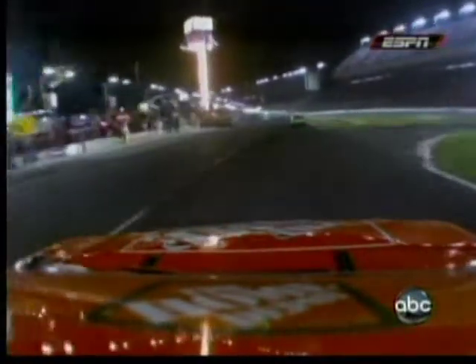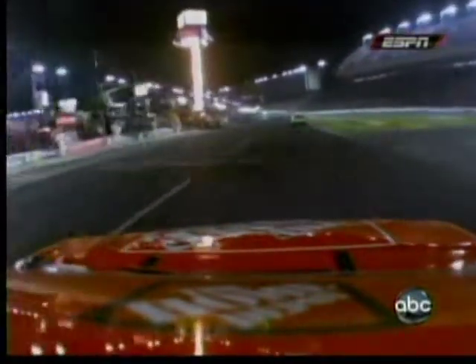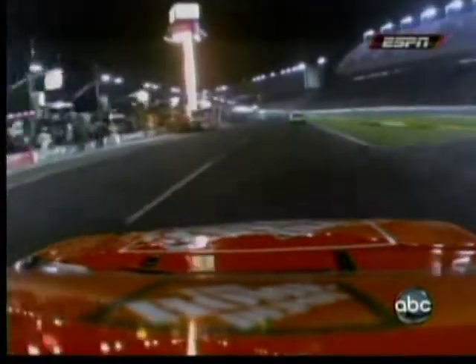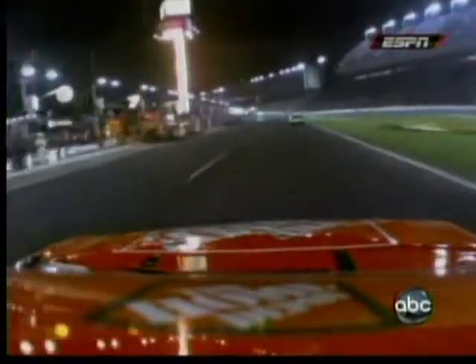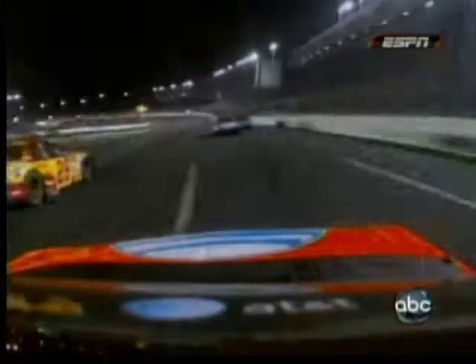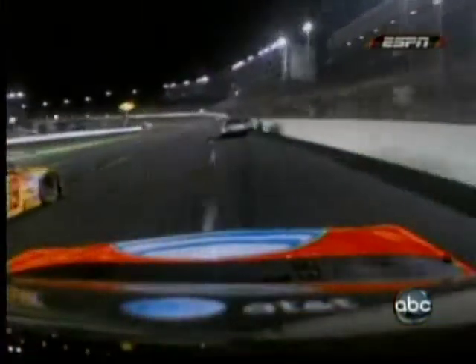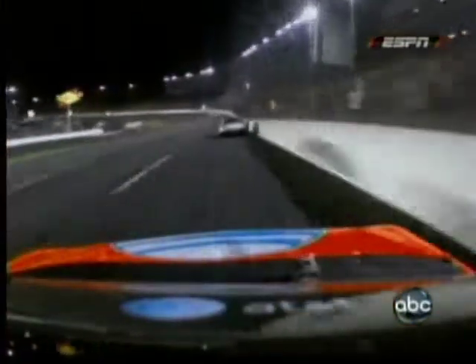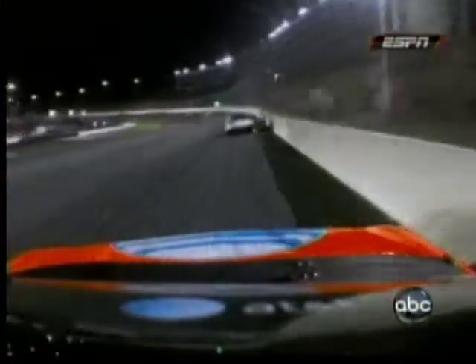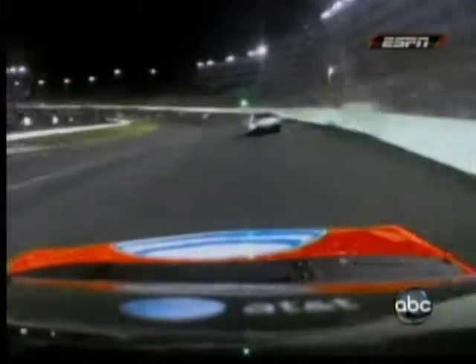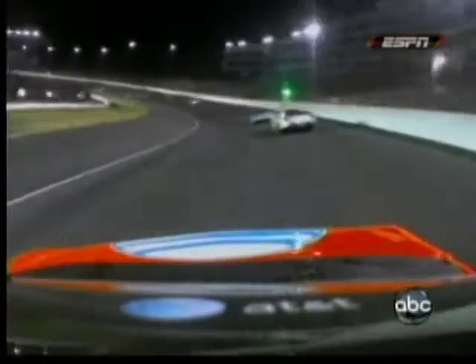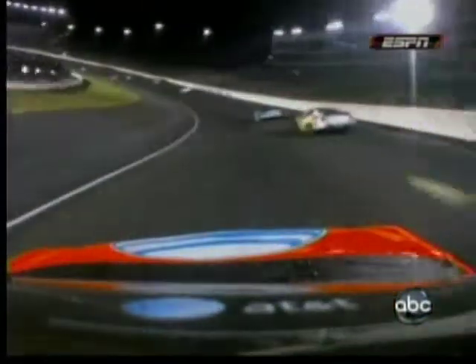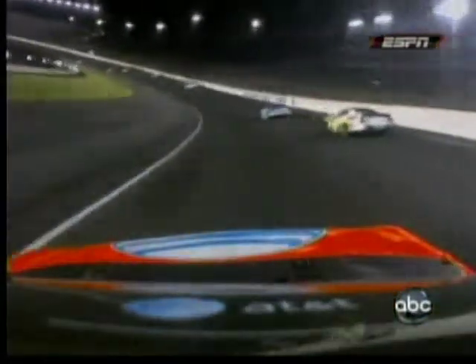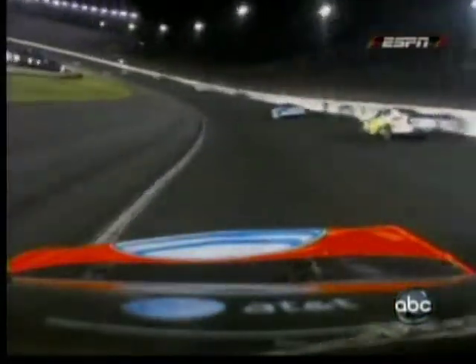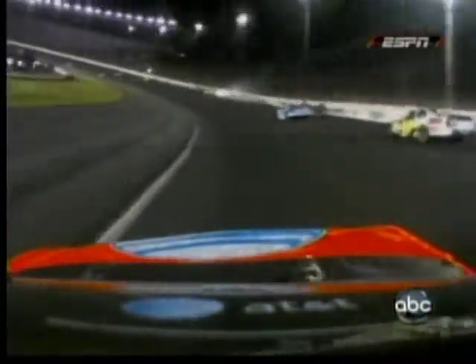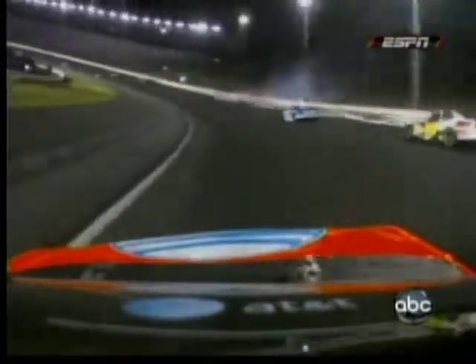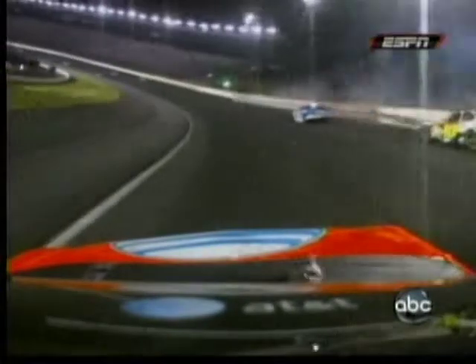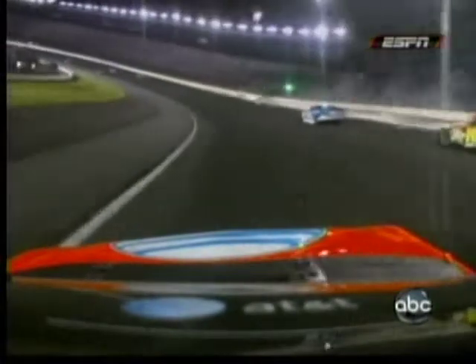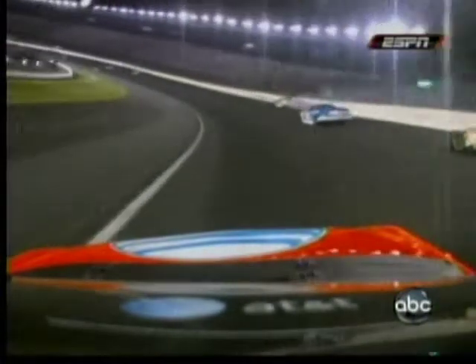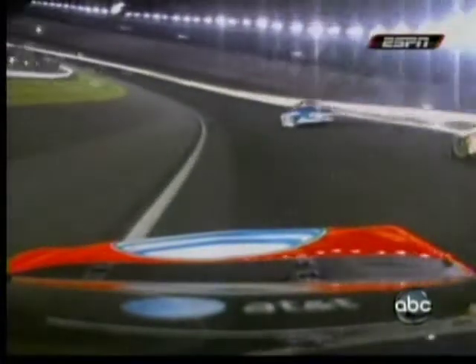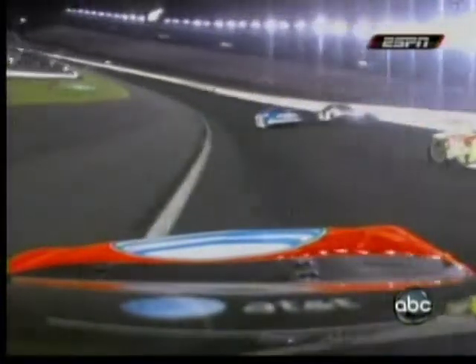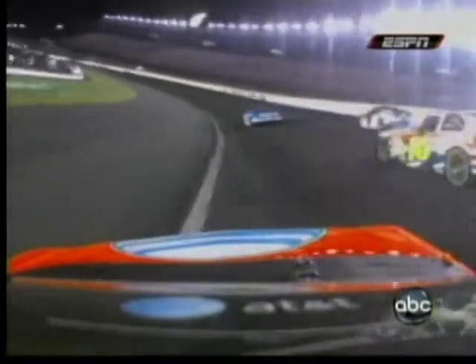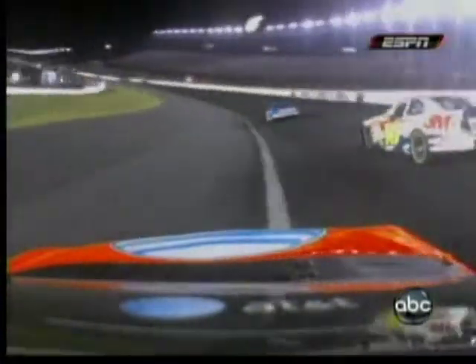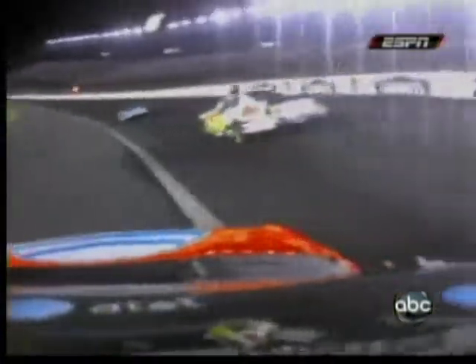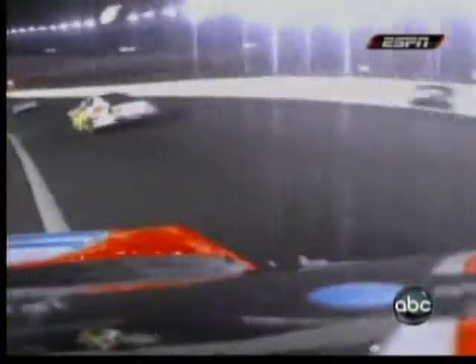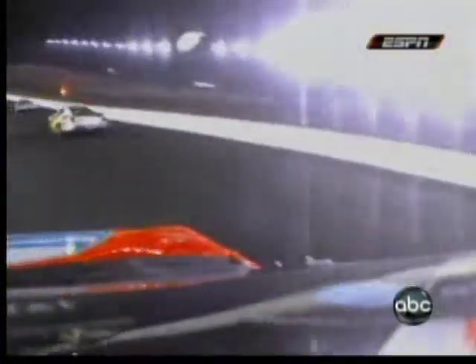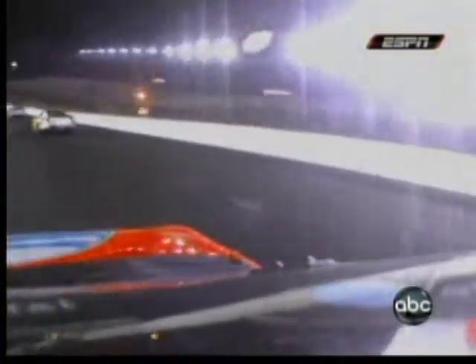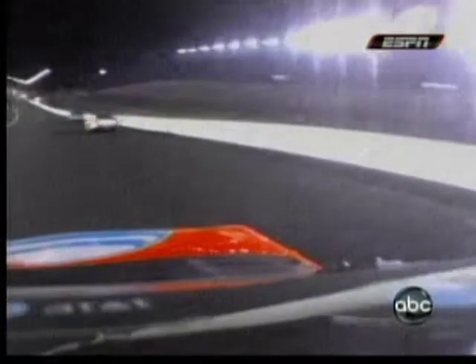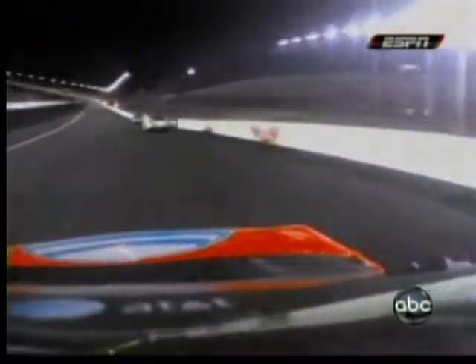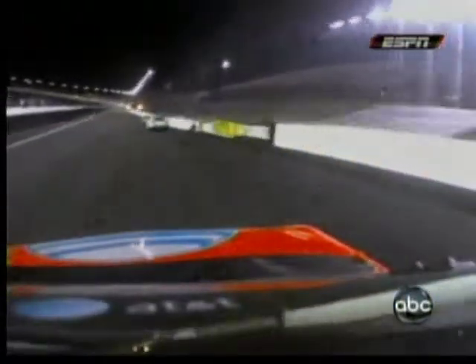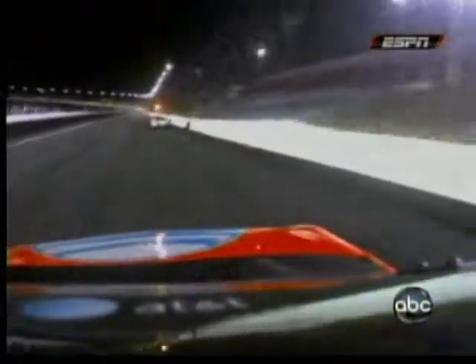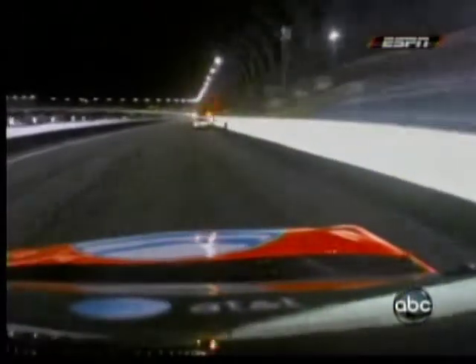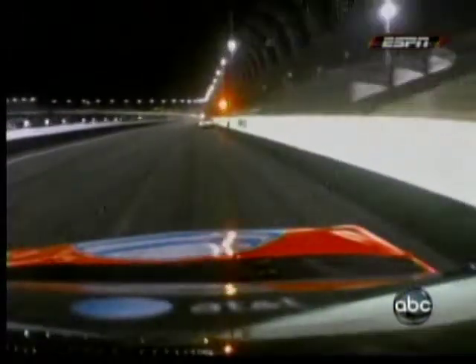Now the reason for this yellow flag — way ahead of the 31 car, look up there. You'll see the 19 car of Elliott Sadler just pop the wall in turns one and two. Elliott just got into turn one too hot. Looks like he overdrove the corner just a little bit and got the rear end loose underneath him.